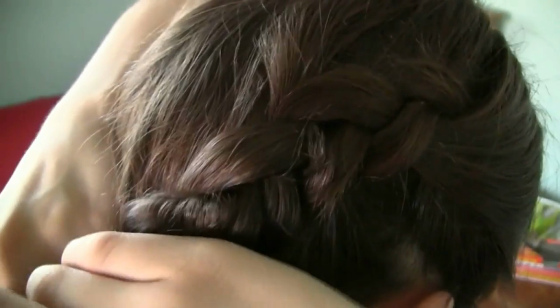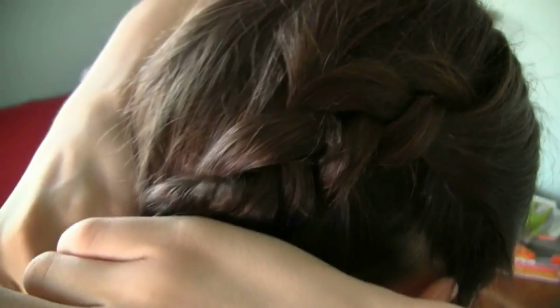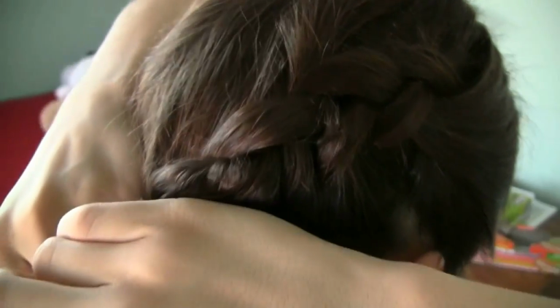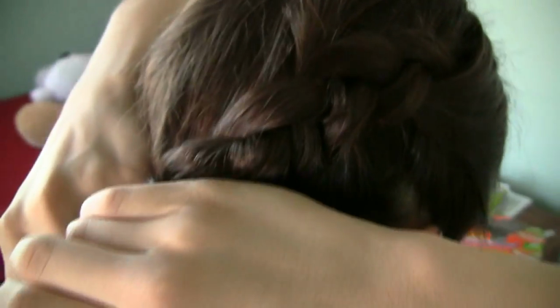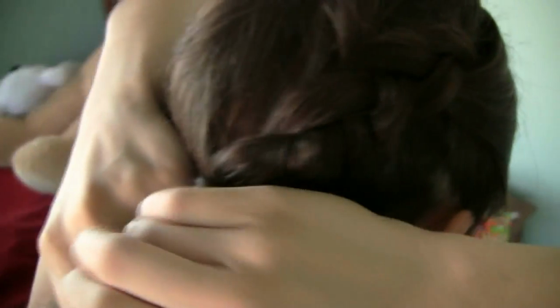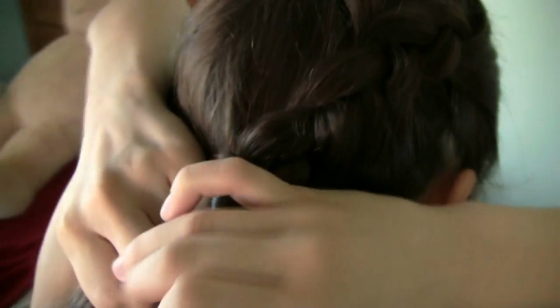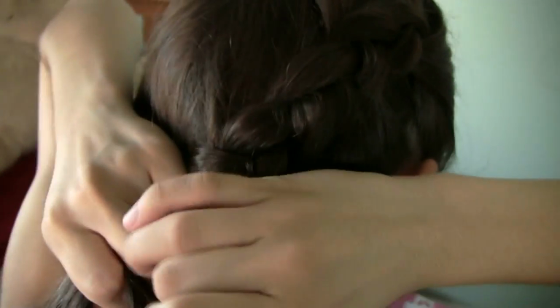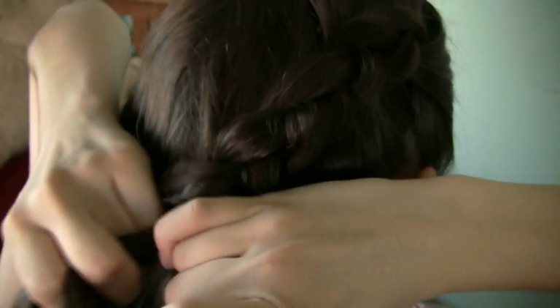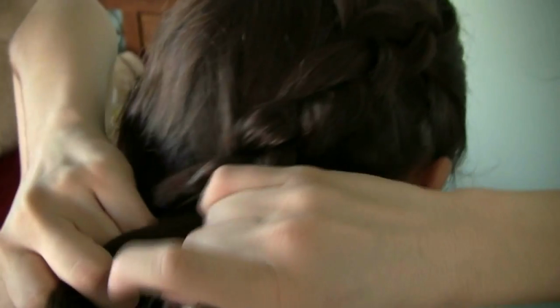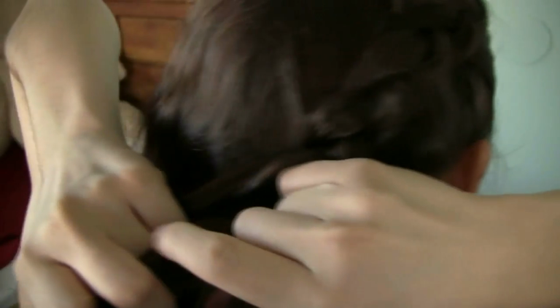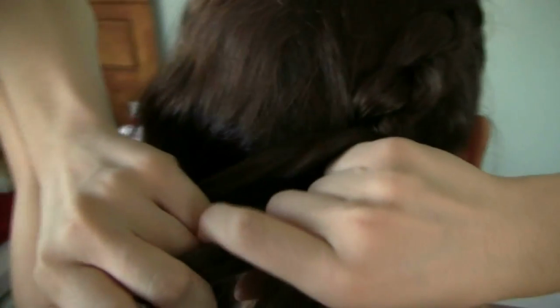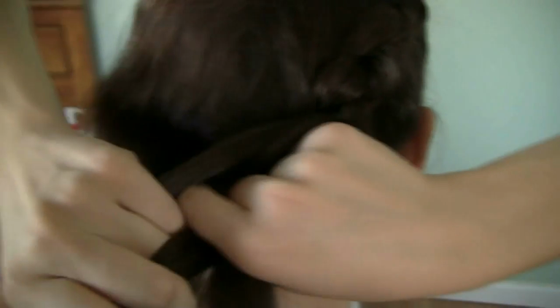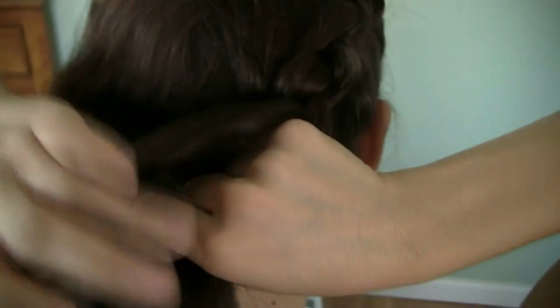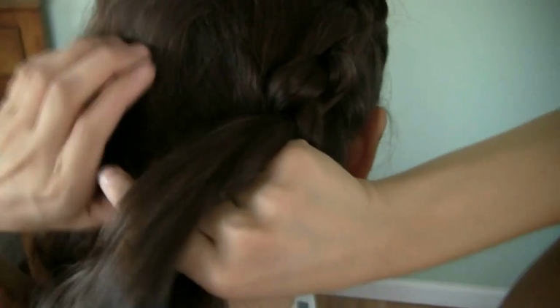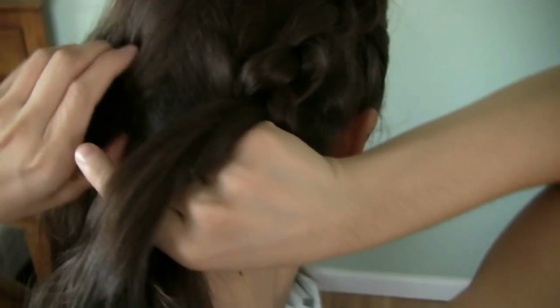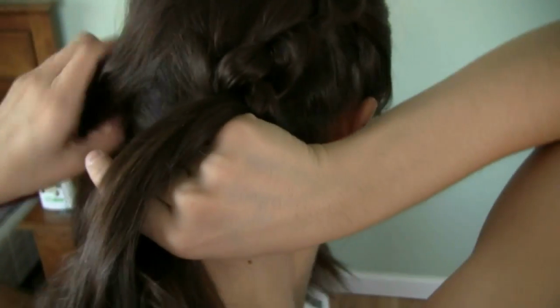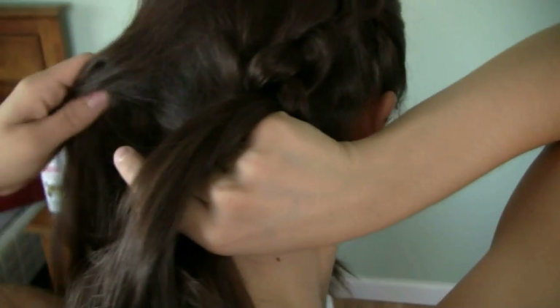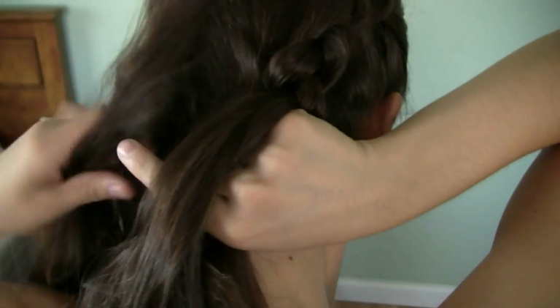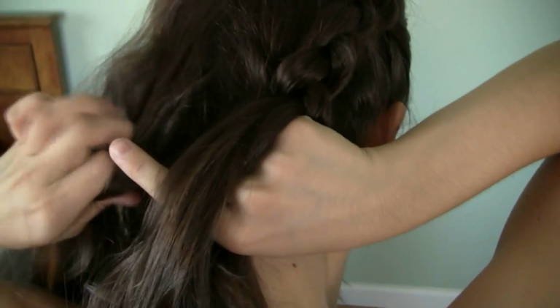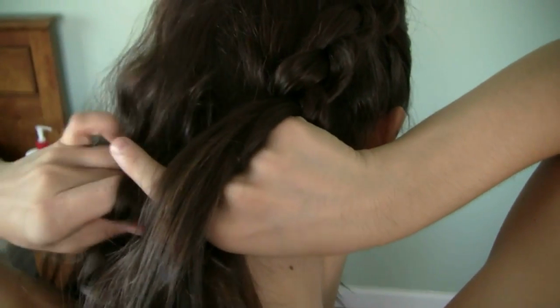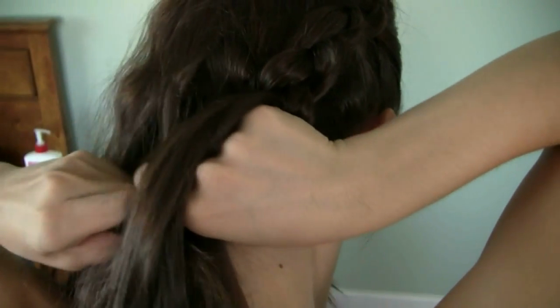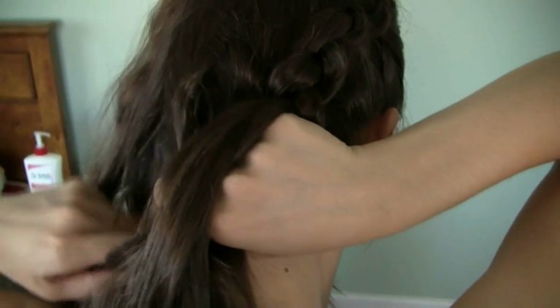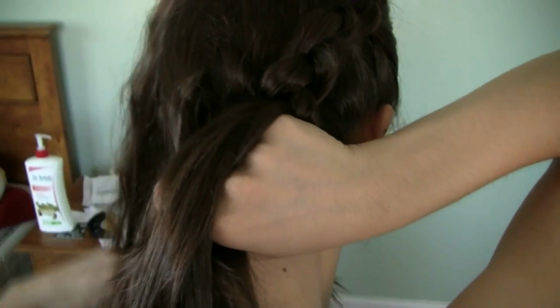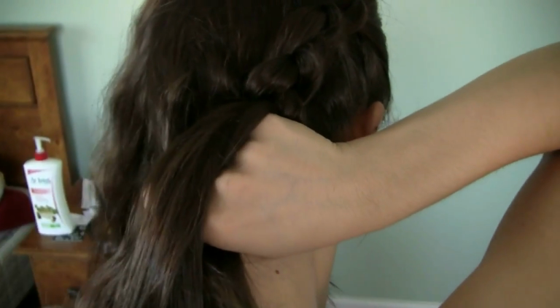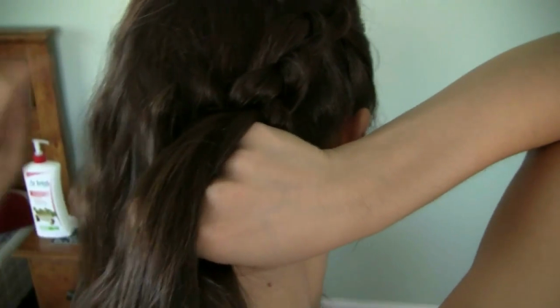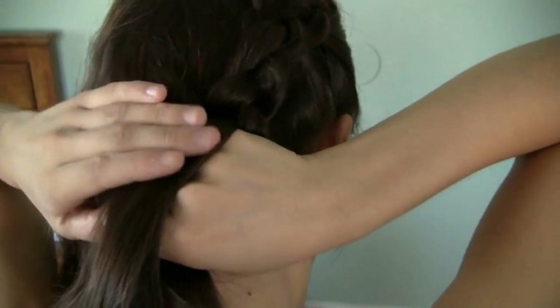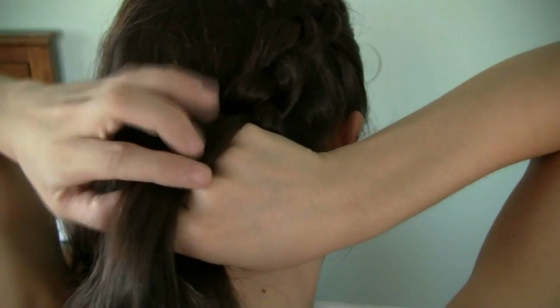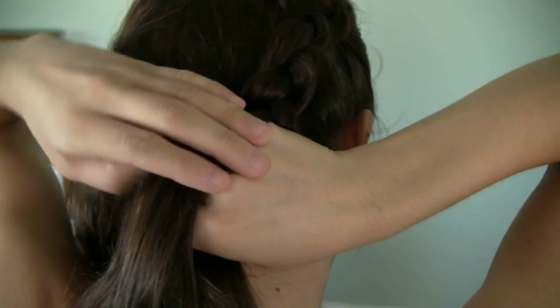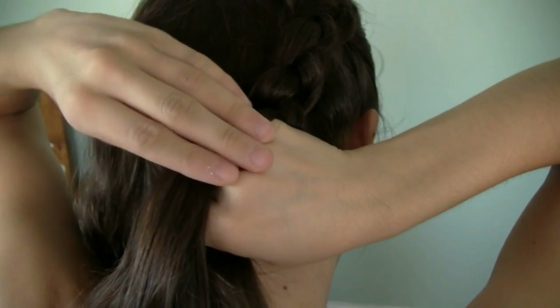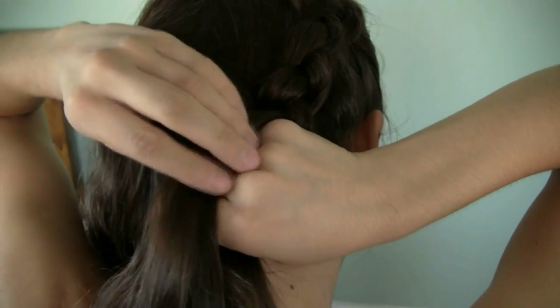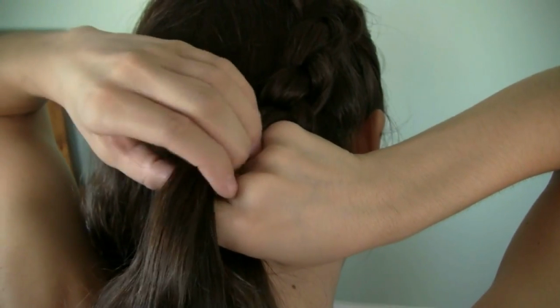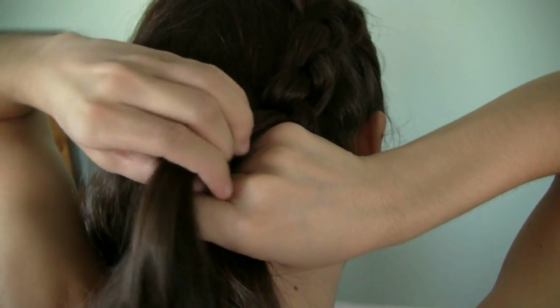So this is just a more up-close detail of what I'm doing. And now that you guys get the hang of it, I'm just going to fast forward so you guys can see how I do the rest of the hair.